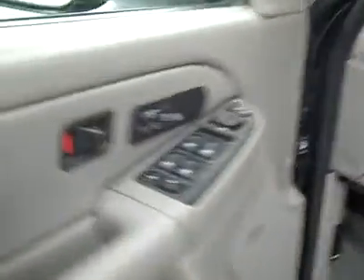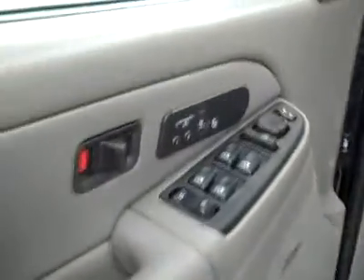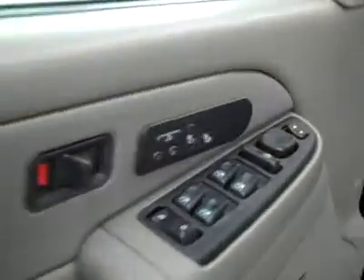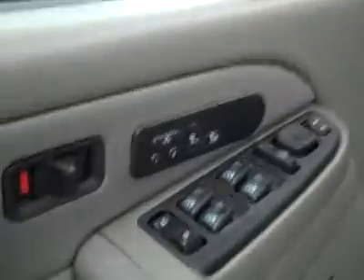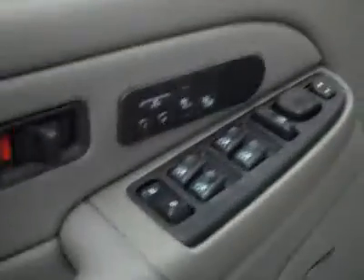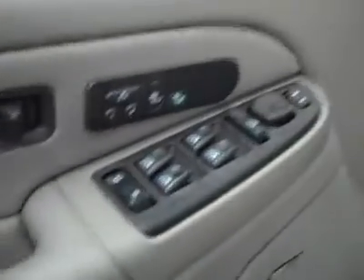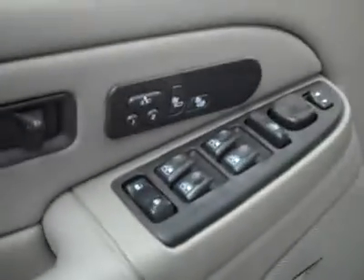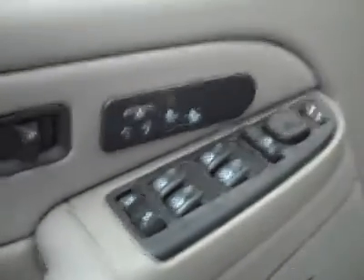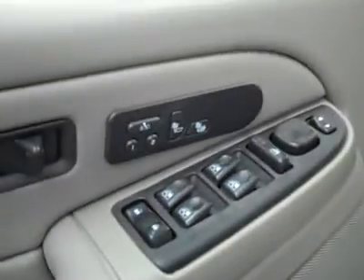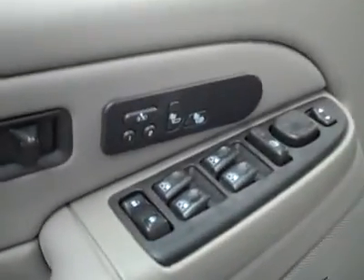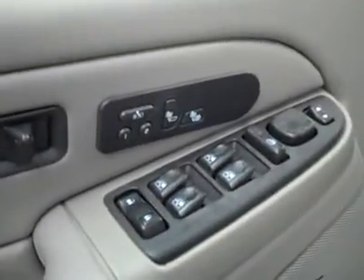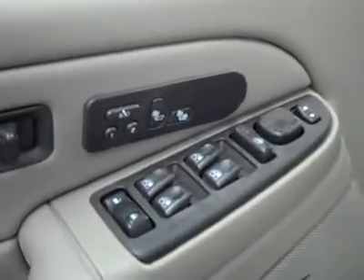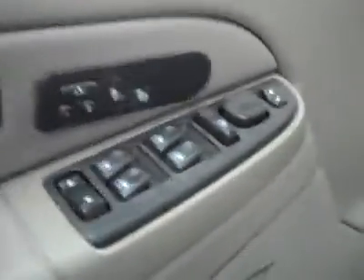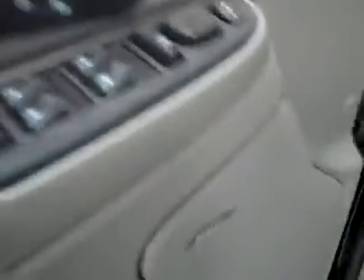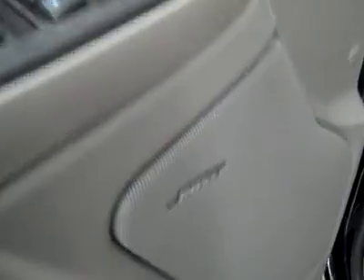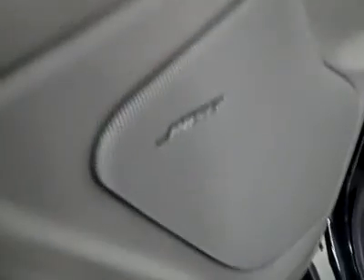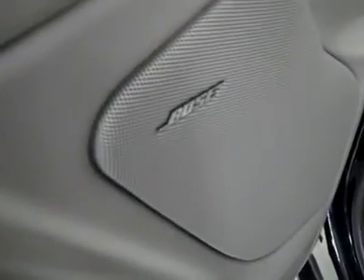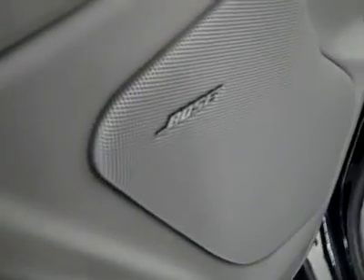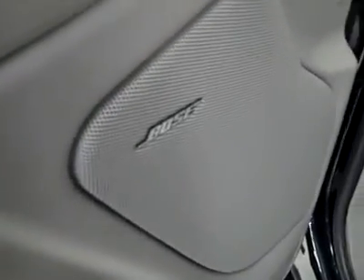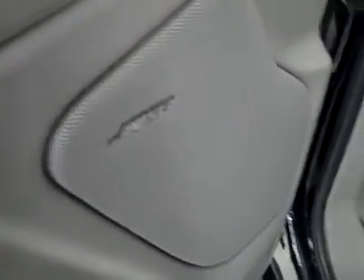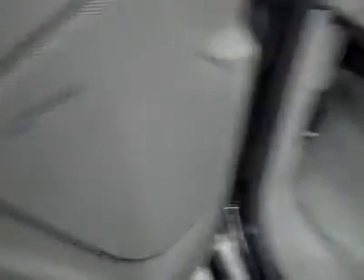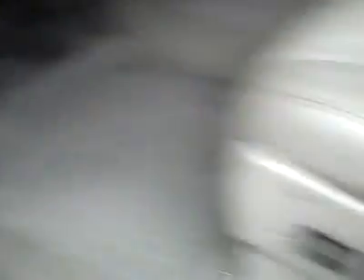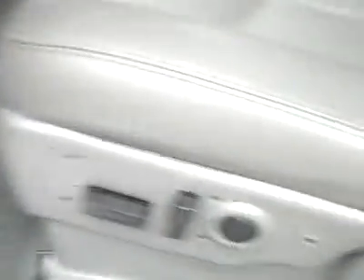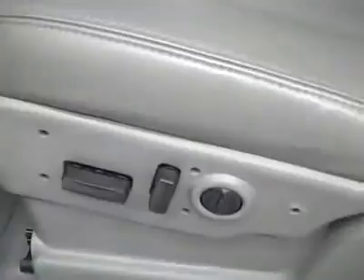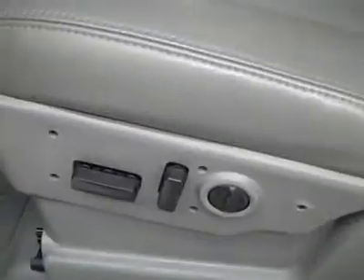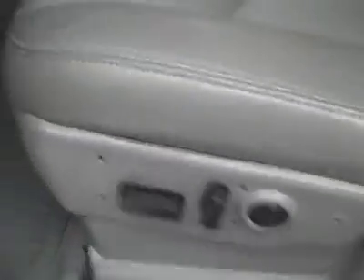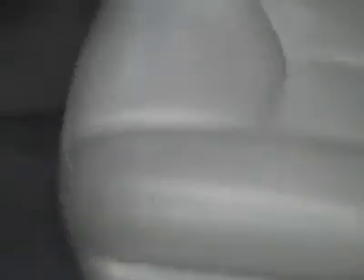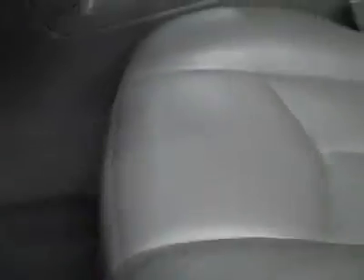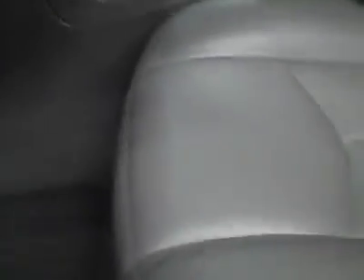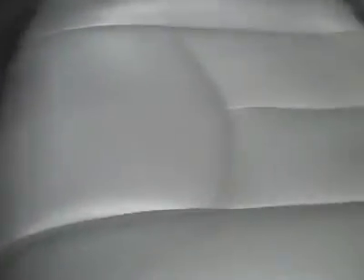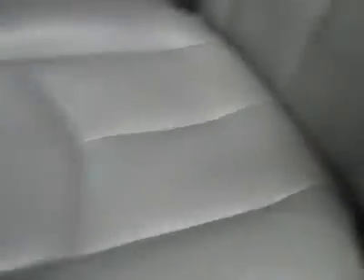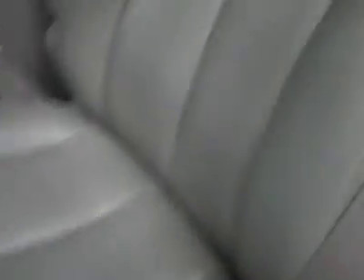Let's take a look at the interior here. Power windows, locks, and mirrors, memory driver seat, dual heated seats, Bose audio system, power adjustable seats, and leather interior.